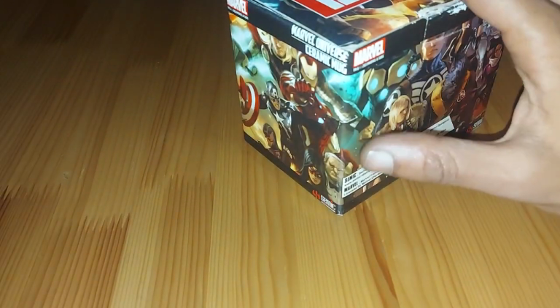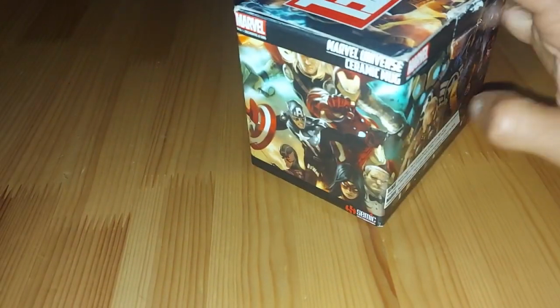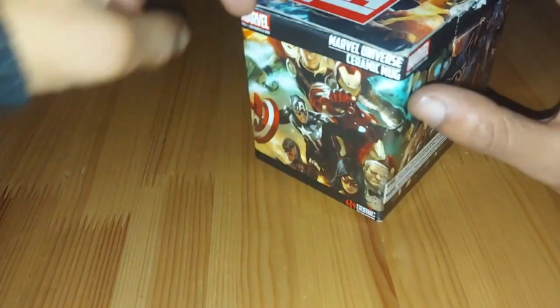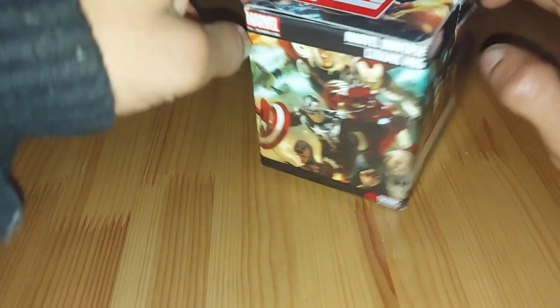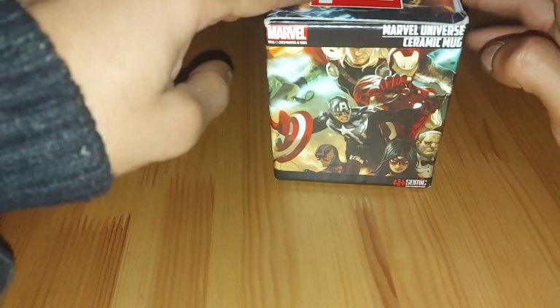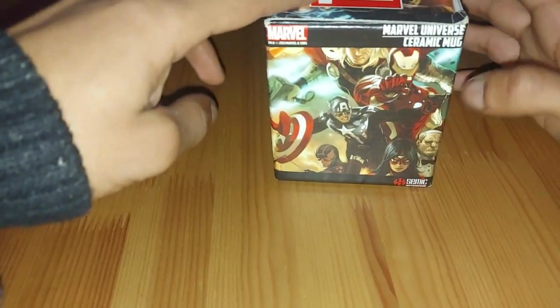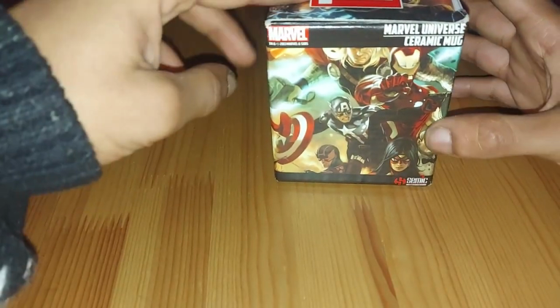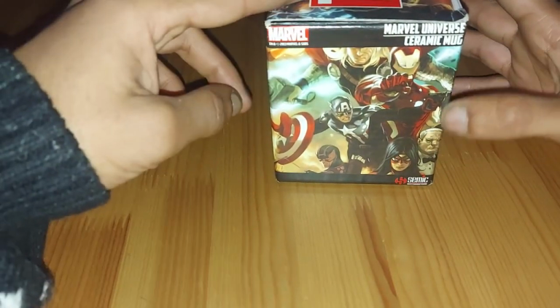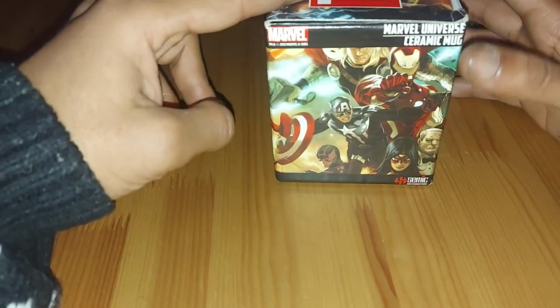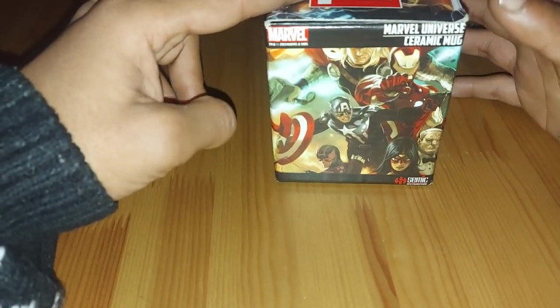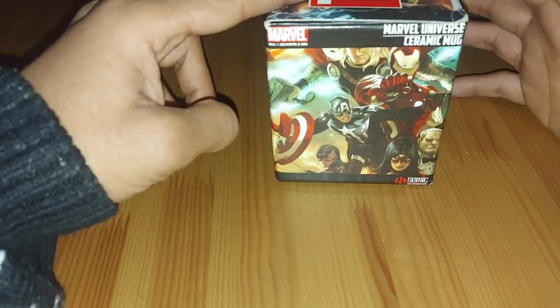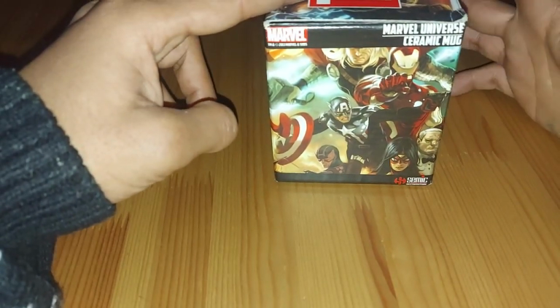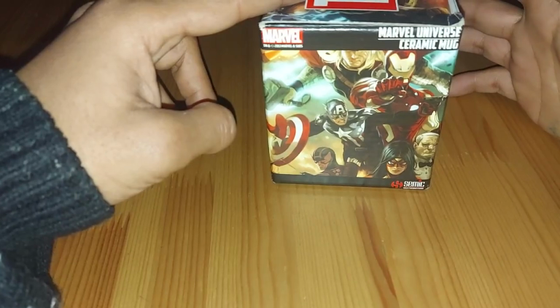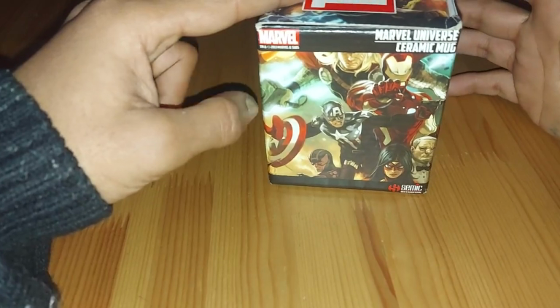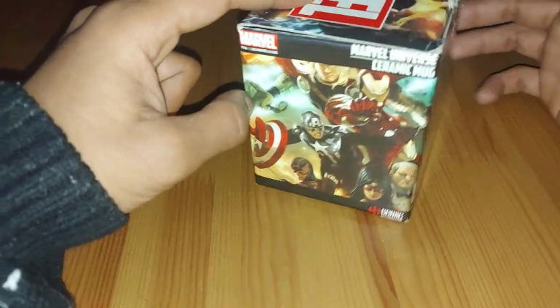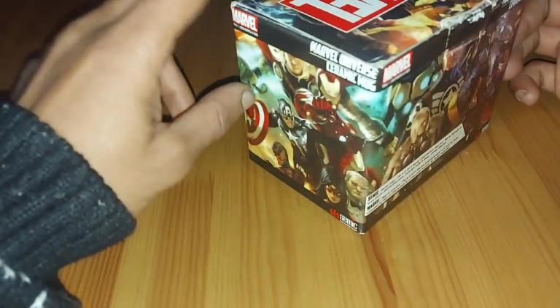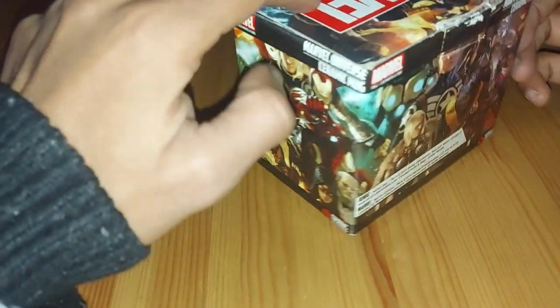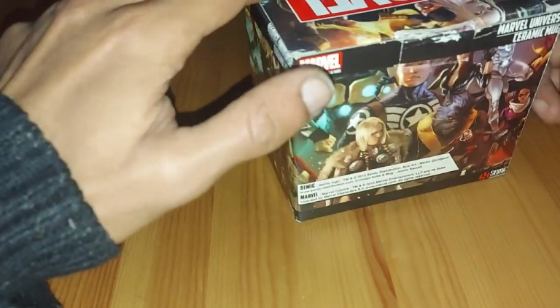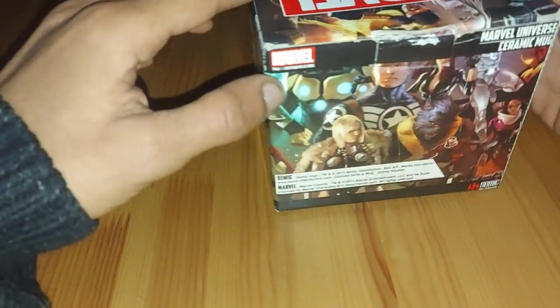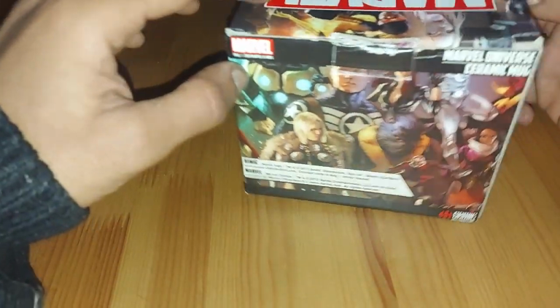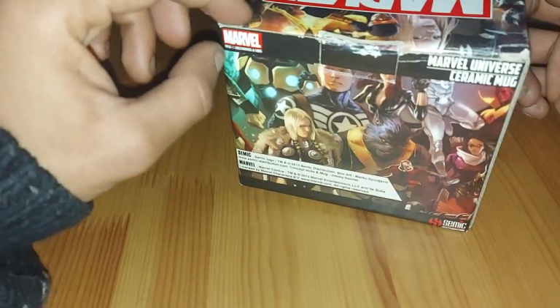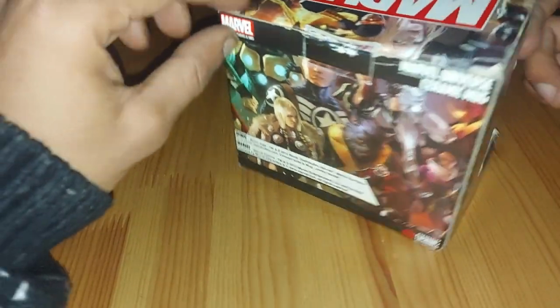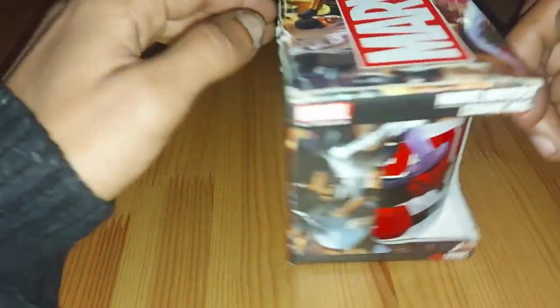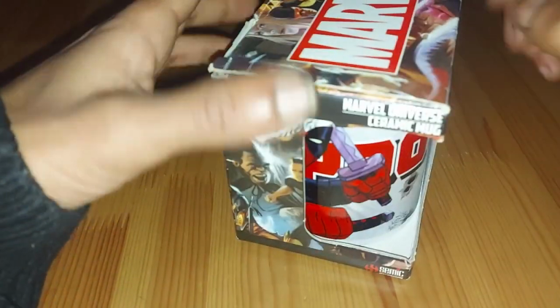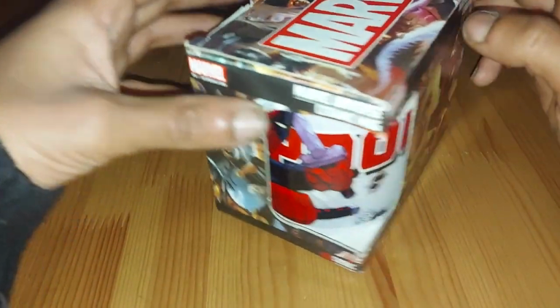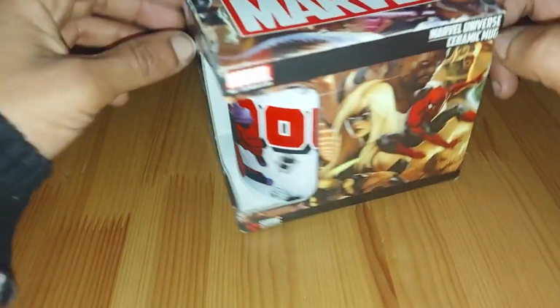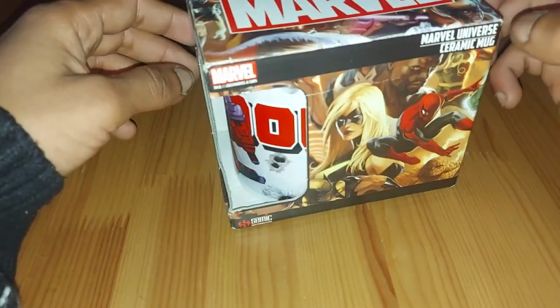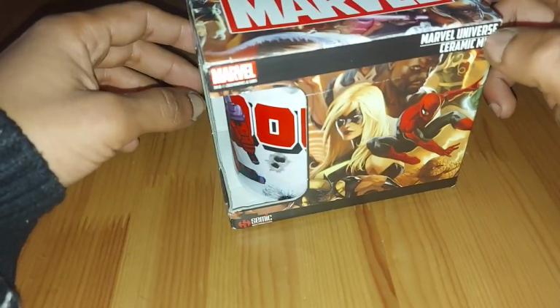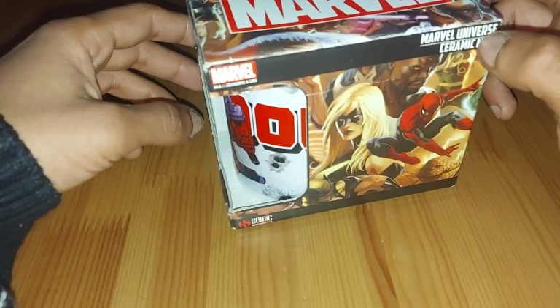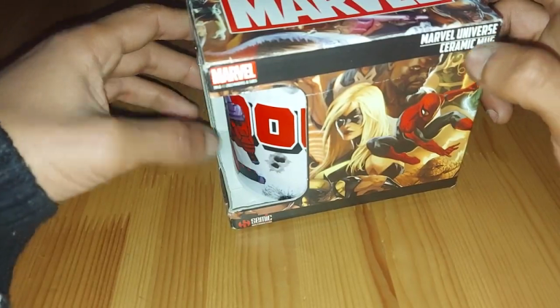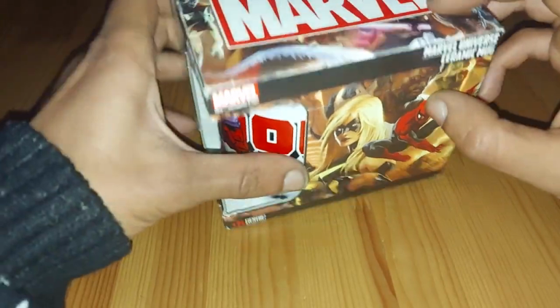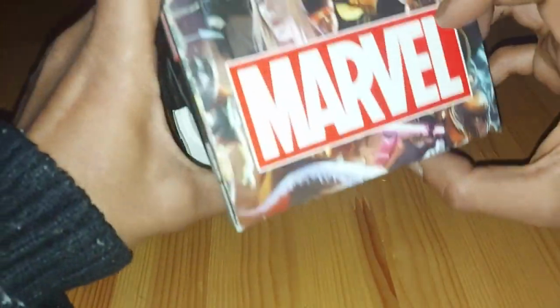I love the design of the box, so we've got a lot of different characters on here. If you know any of their names, let me know in the comment section down below. Without further ado, let's have a look at this mug.